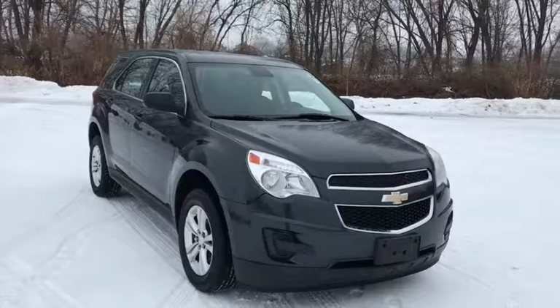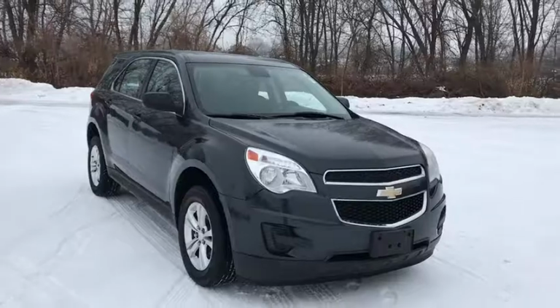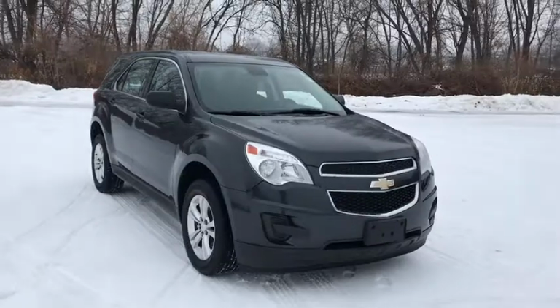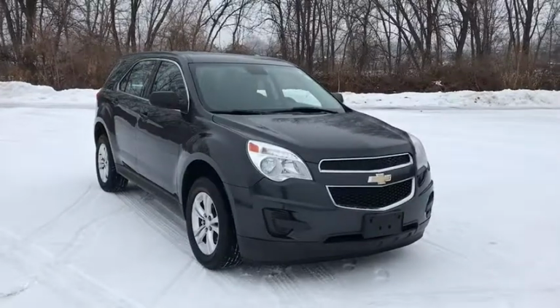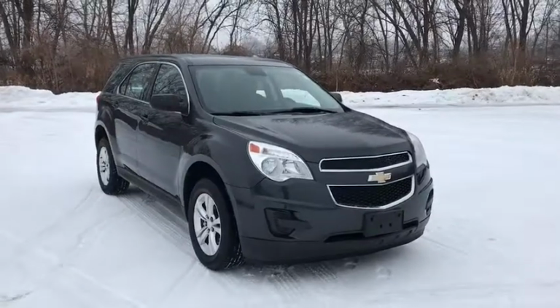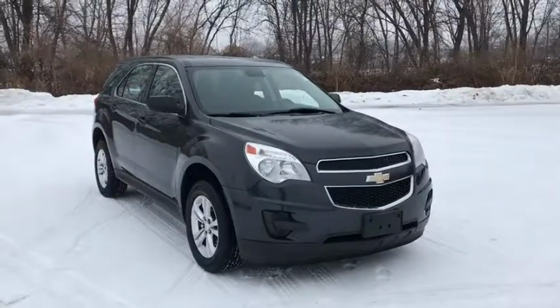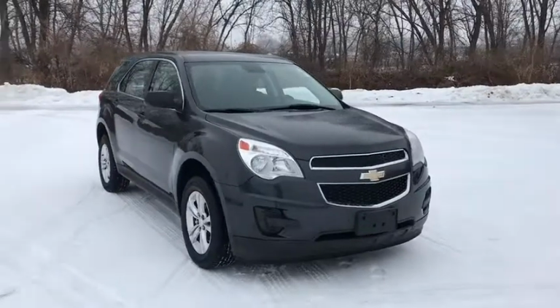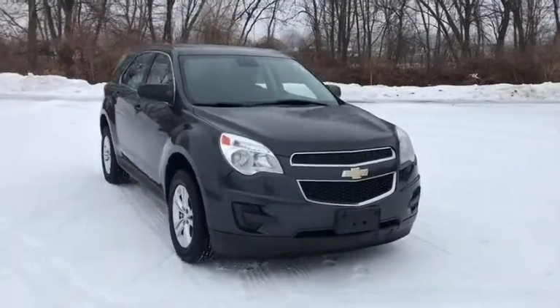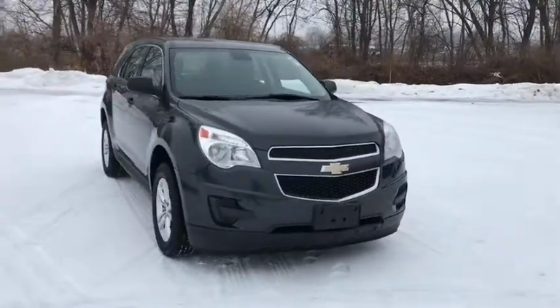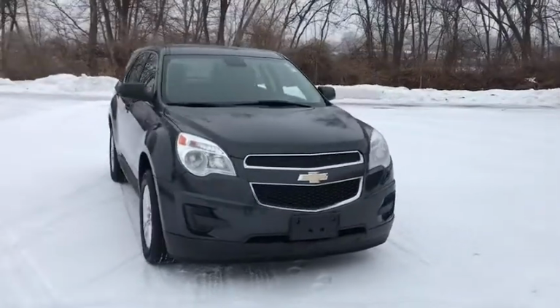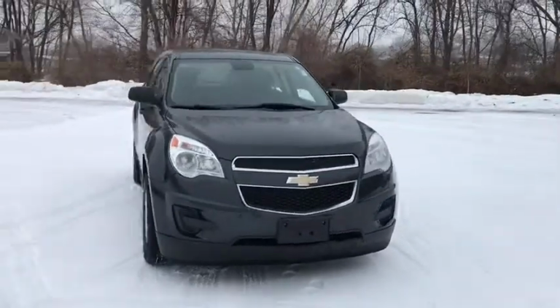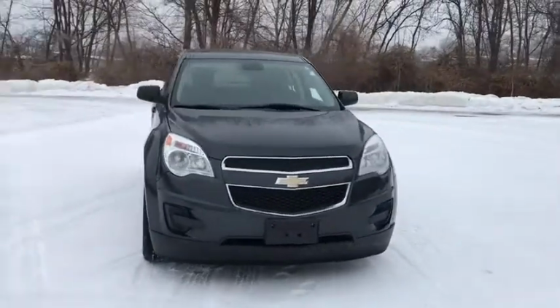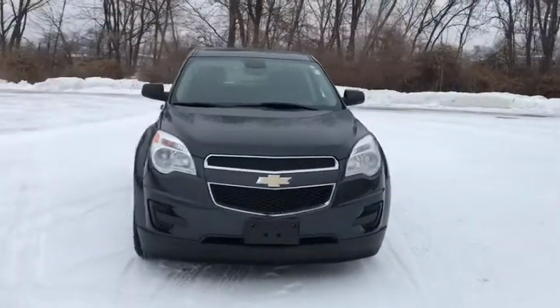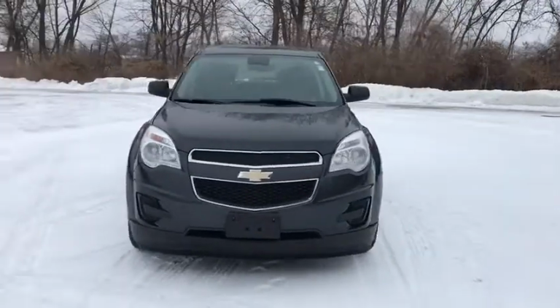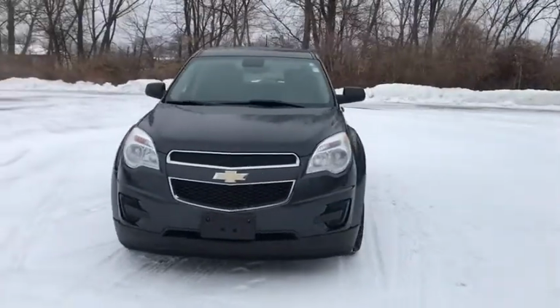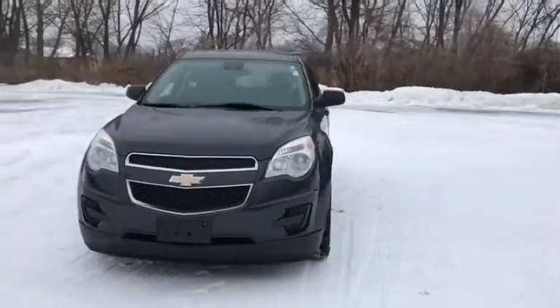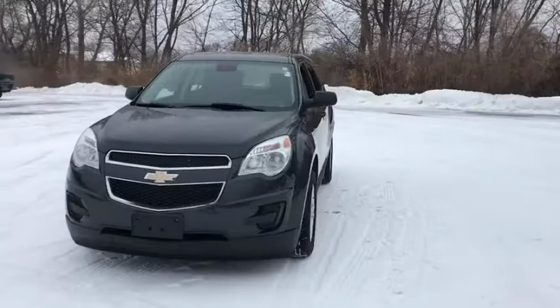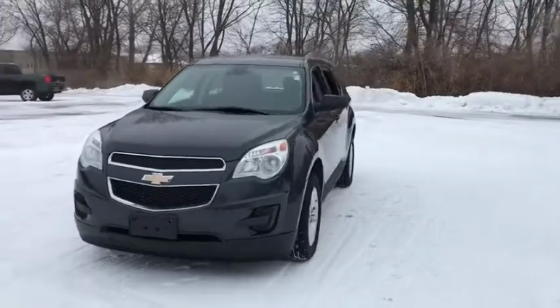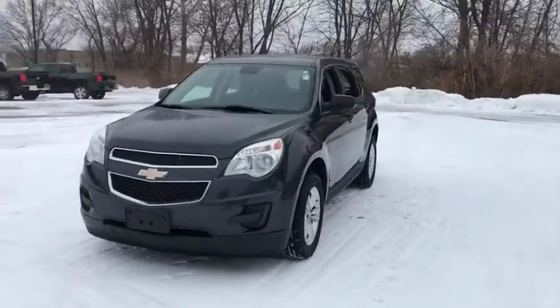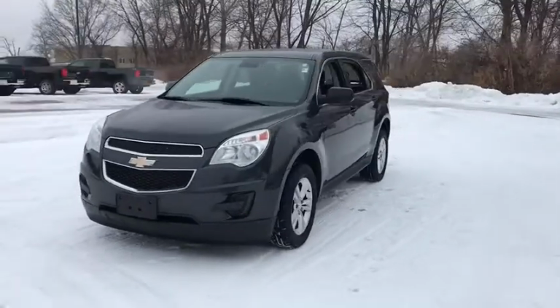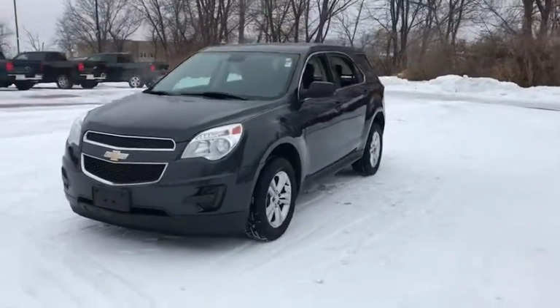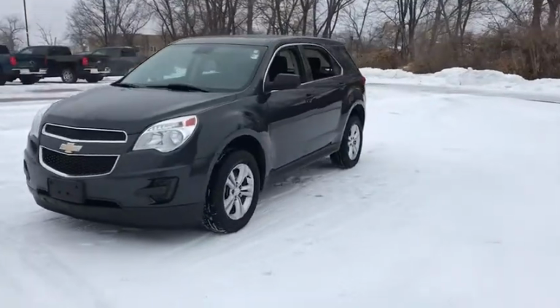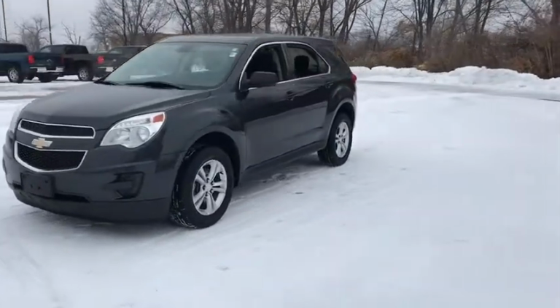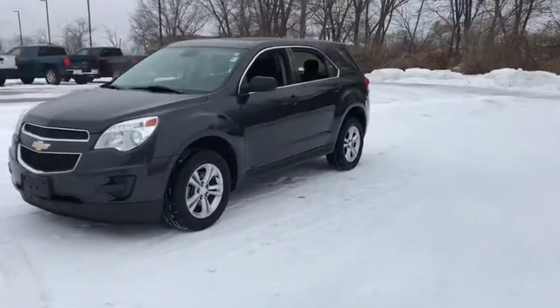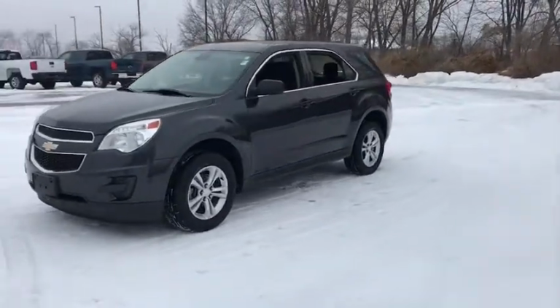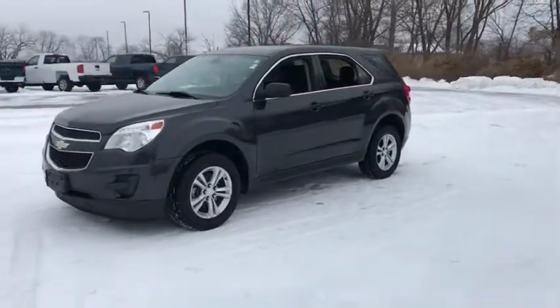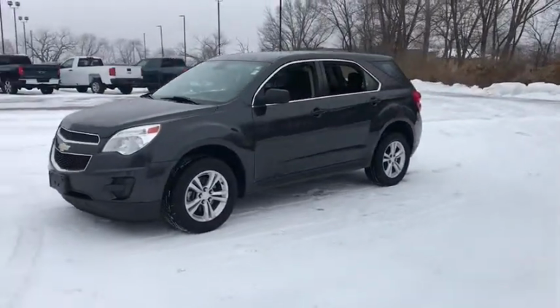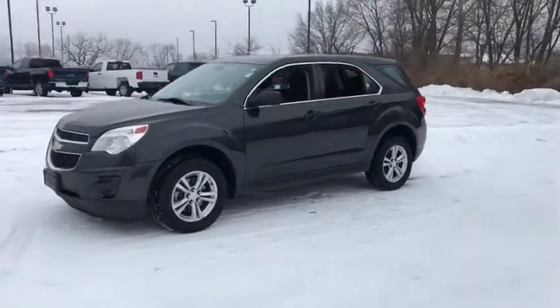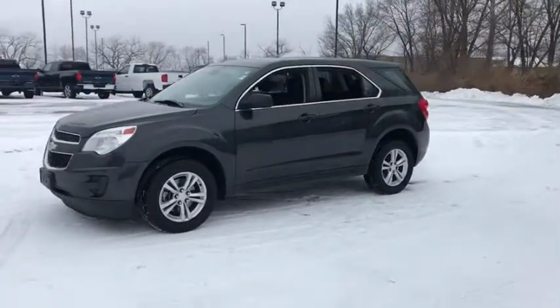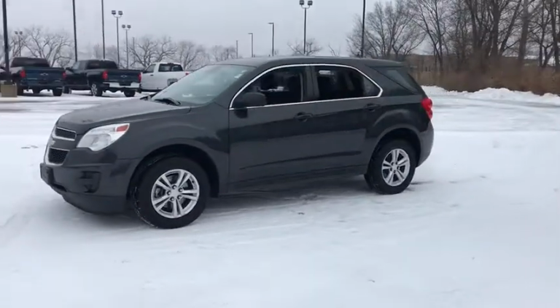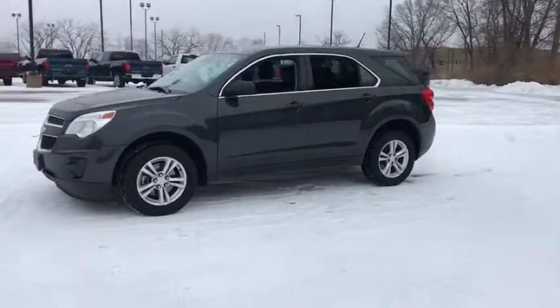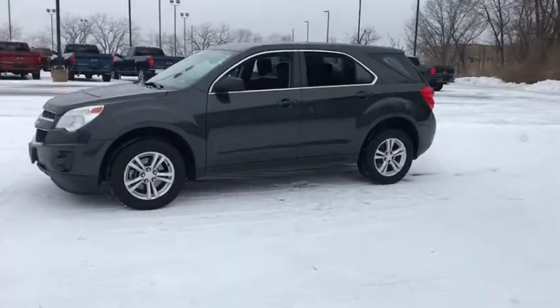The 2013 Chevrolet Equinox. Fuel efficiency, safety, and value equals the Chevy Equinox. This vehicle has less than 140,000 miles.